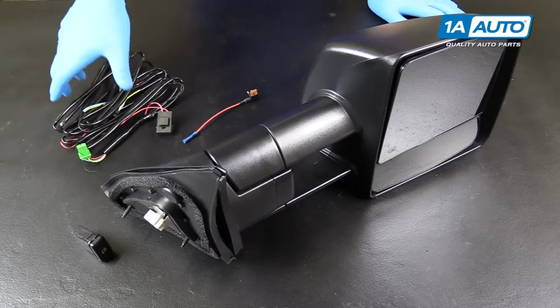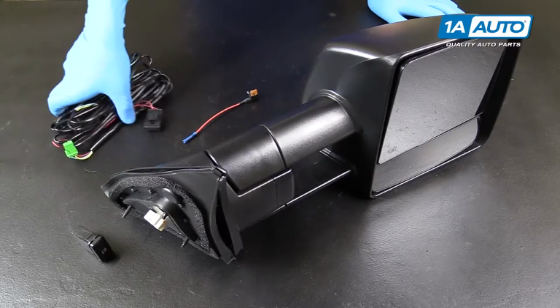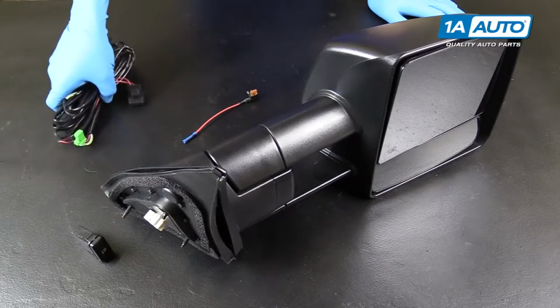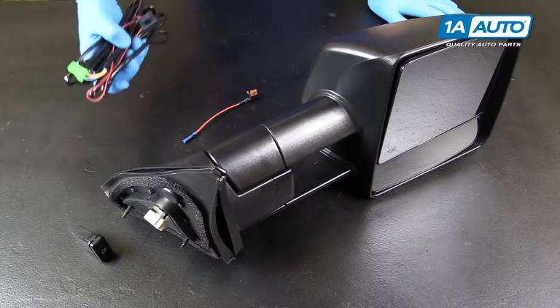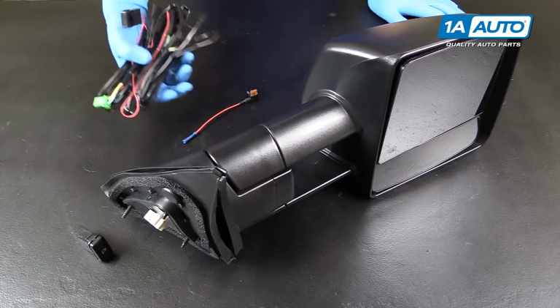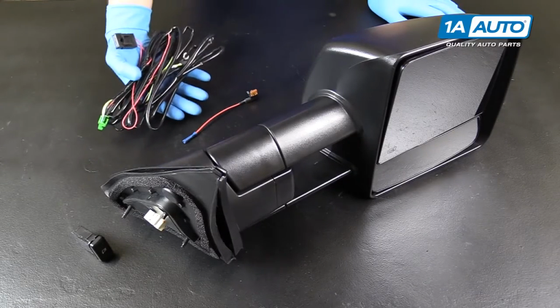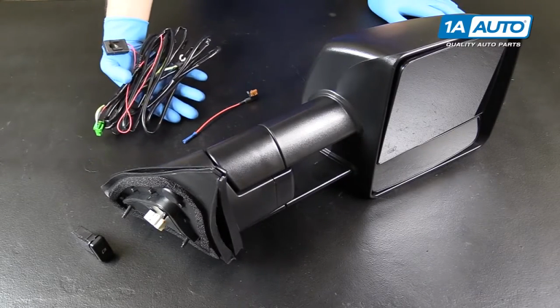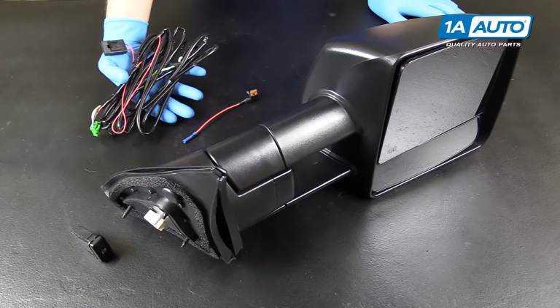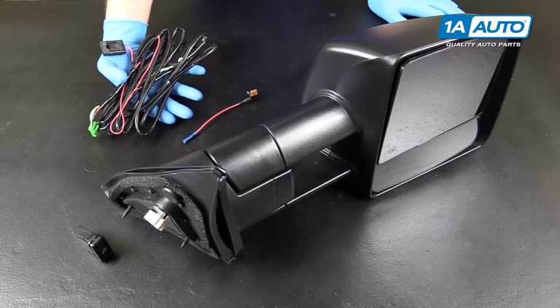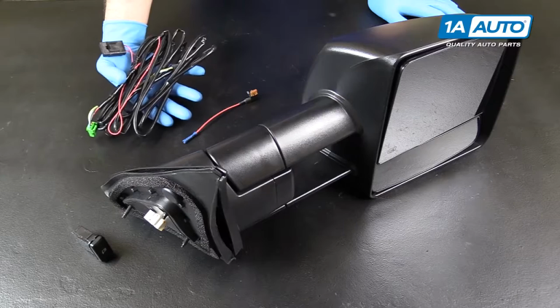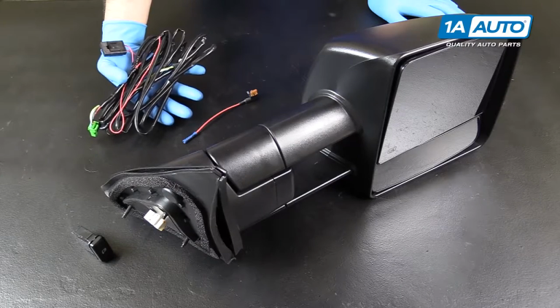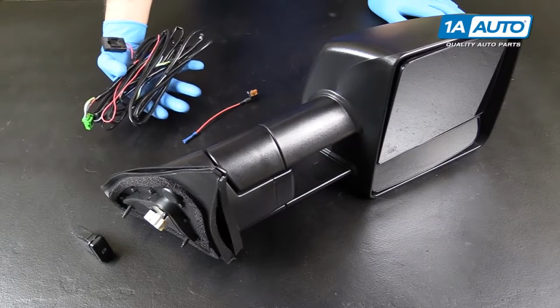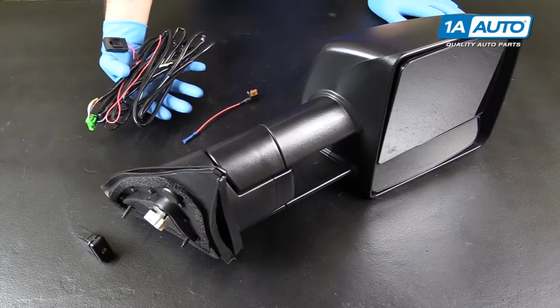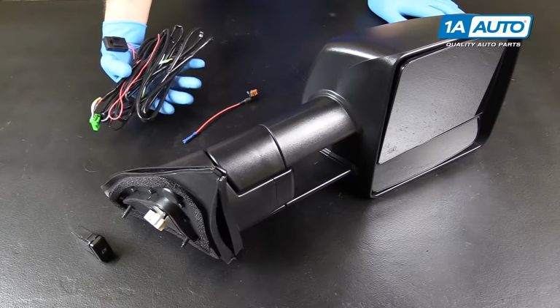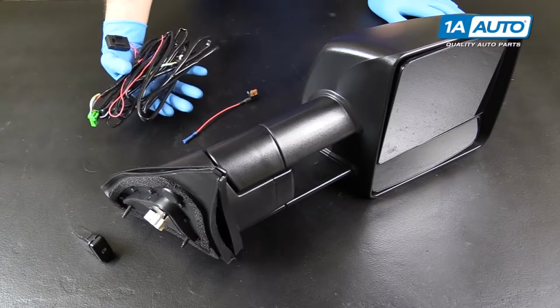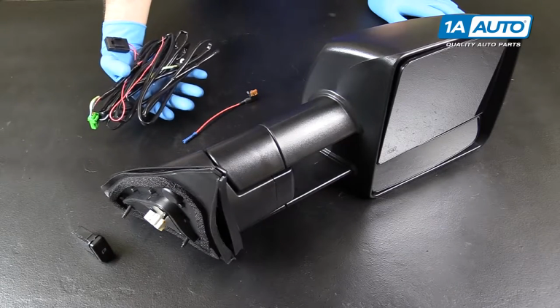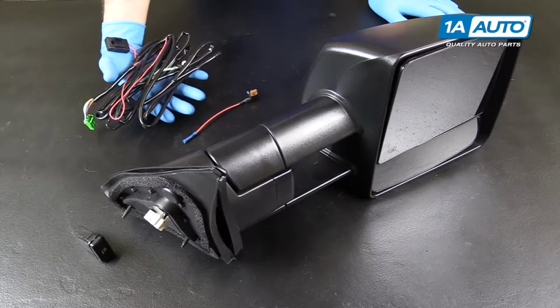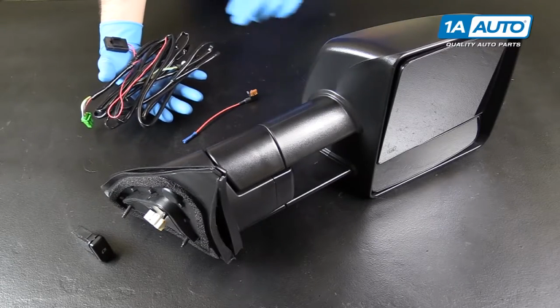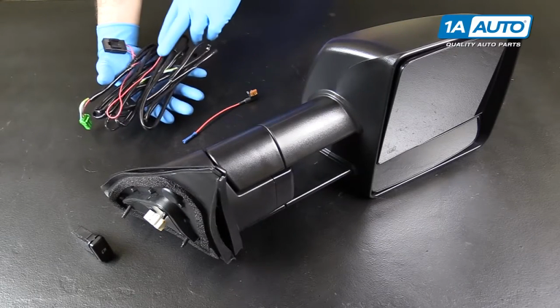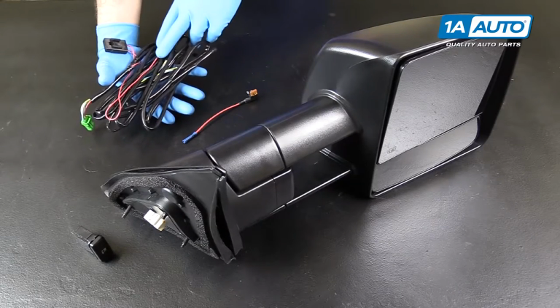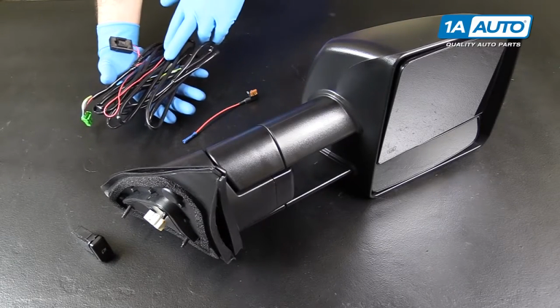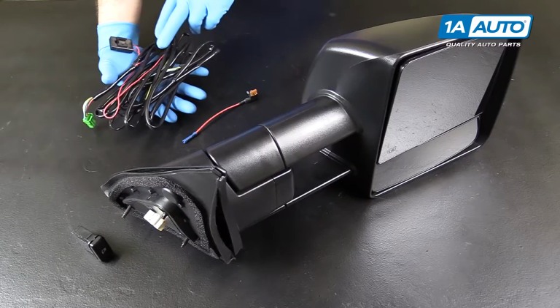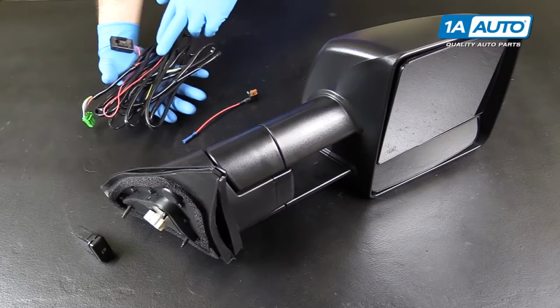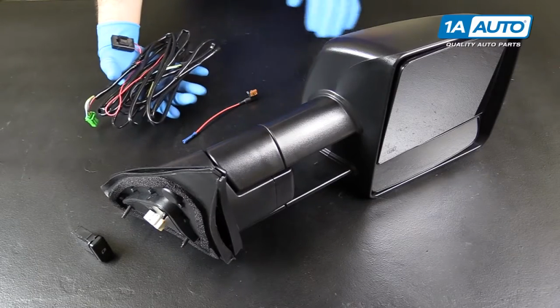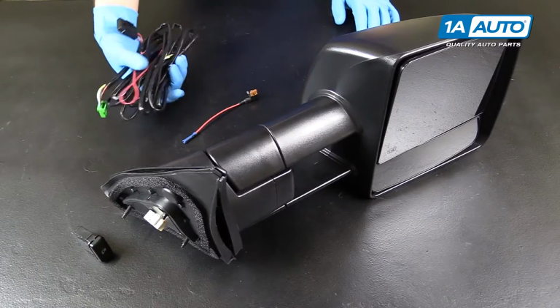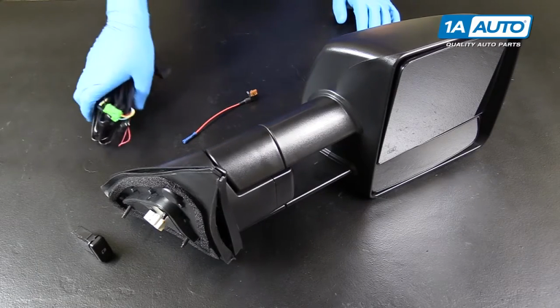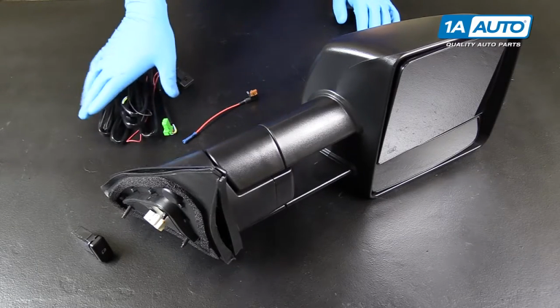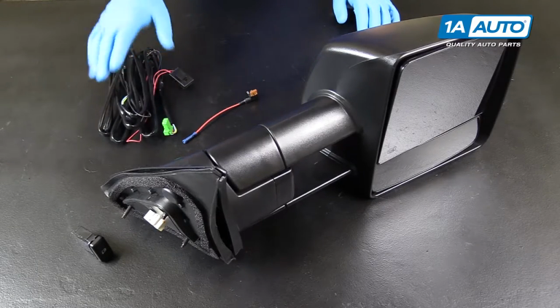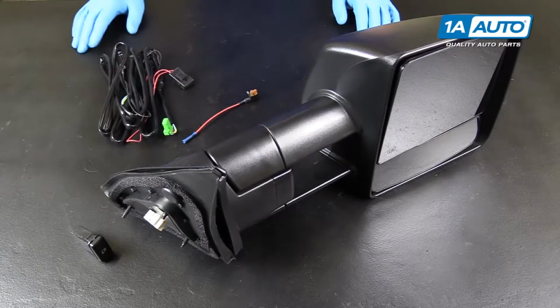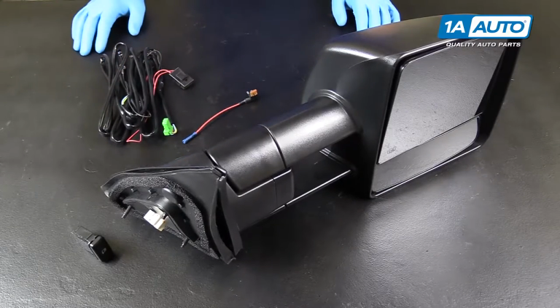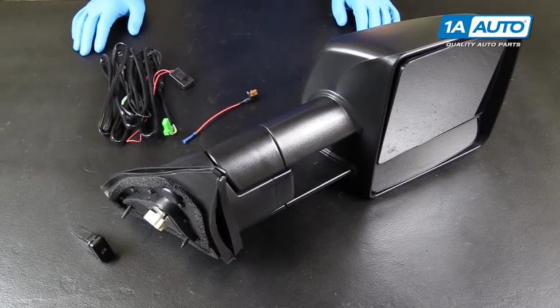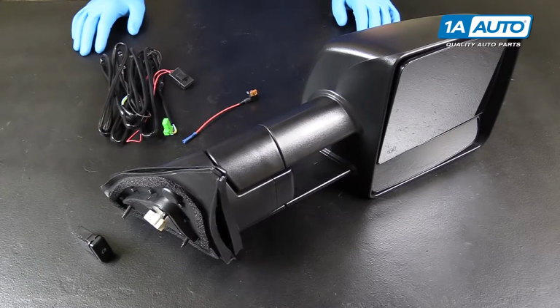So to make it clear, we're going to show you exactly where this harness connects into your mirror, as well as where you should be expecting to make these other connections to hook up your aftermarket power fold feature.